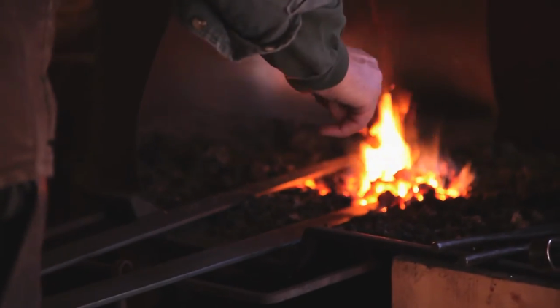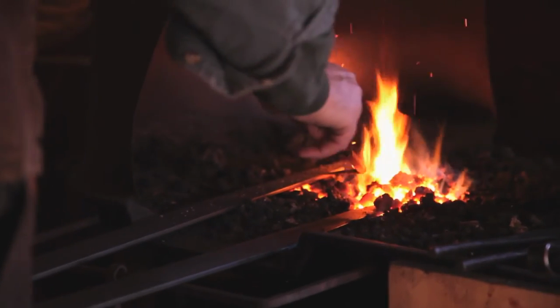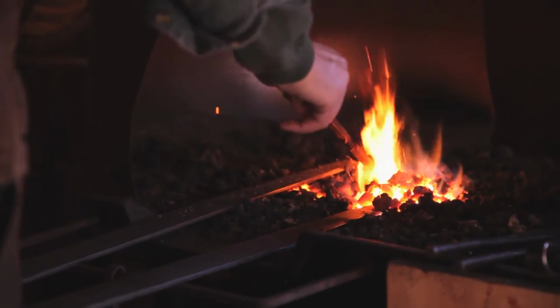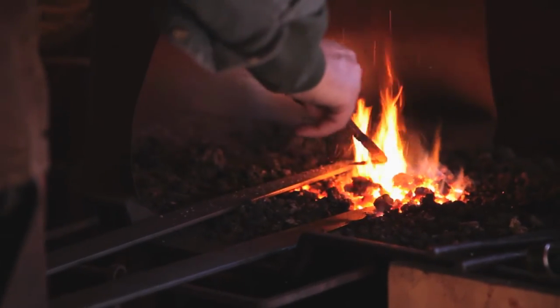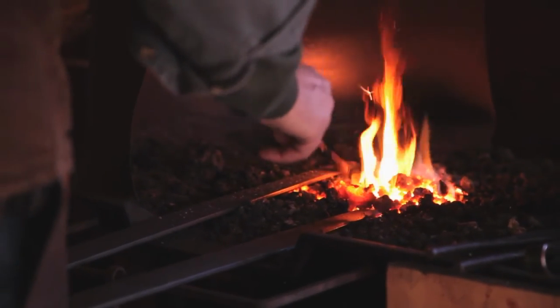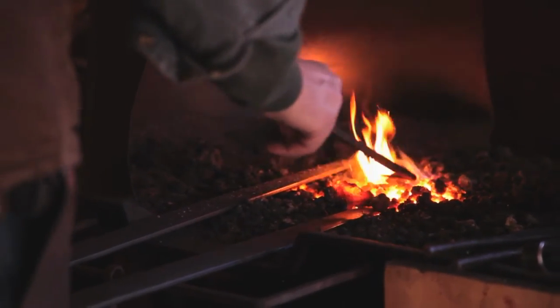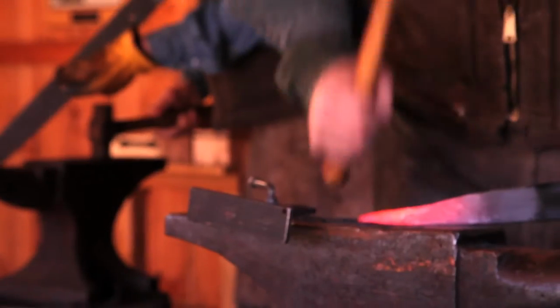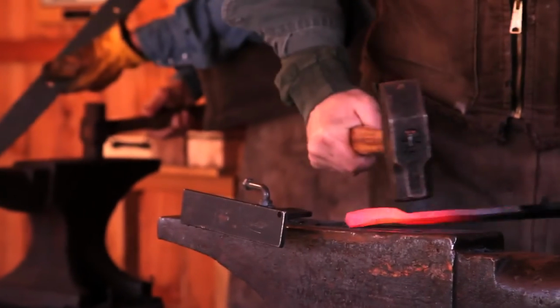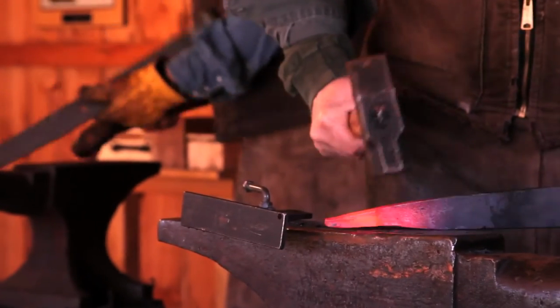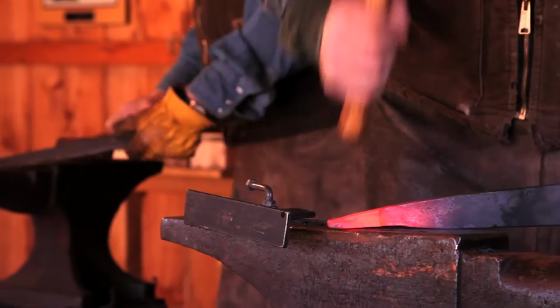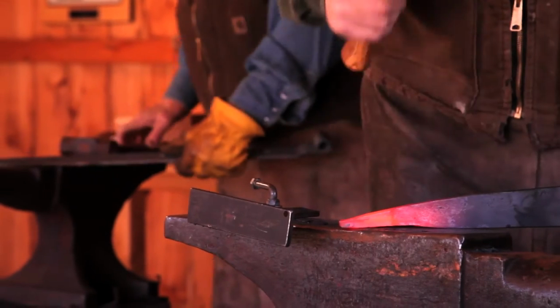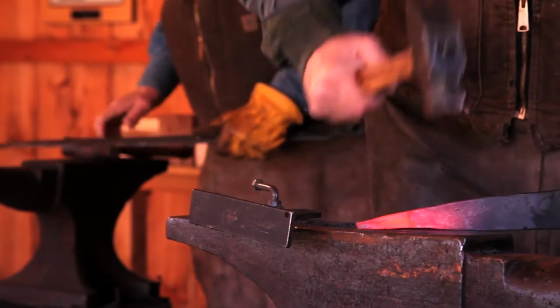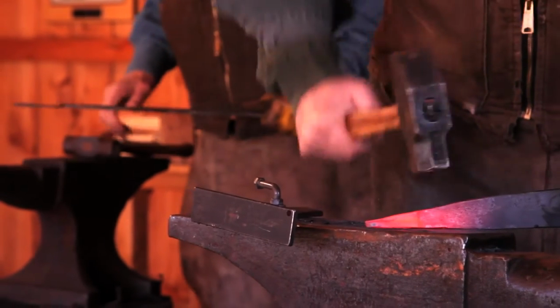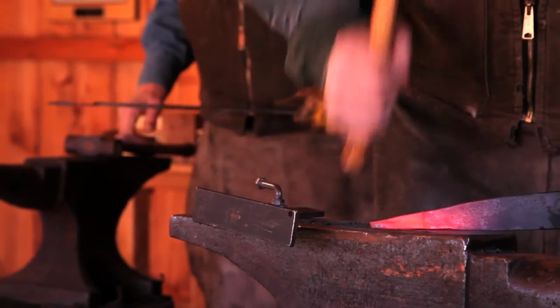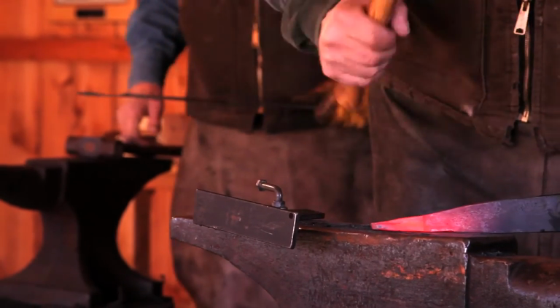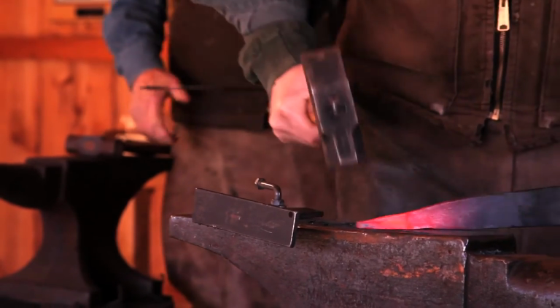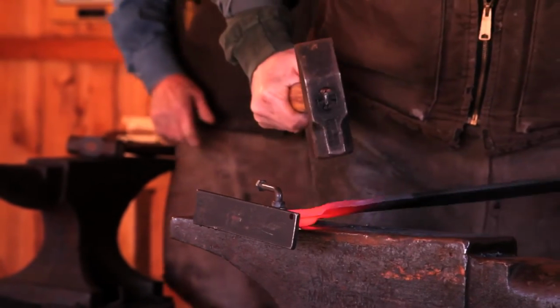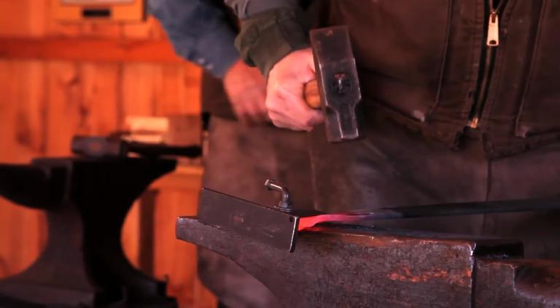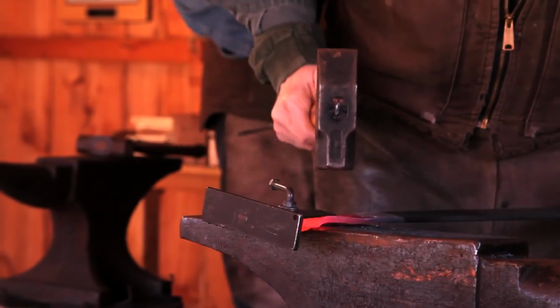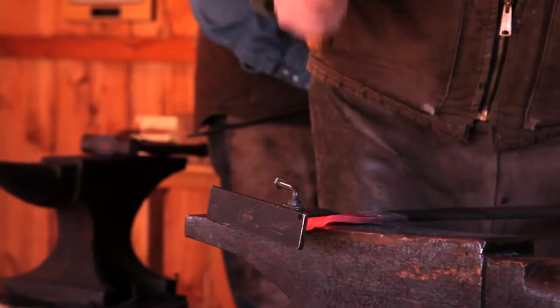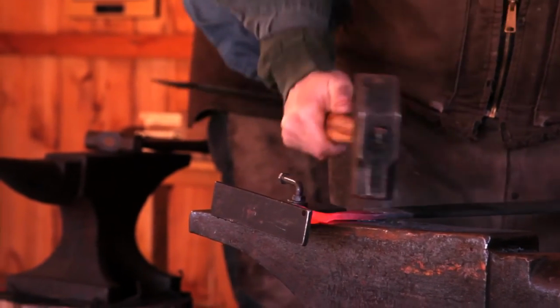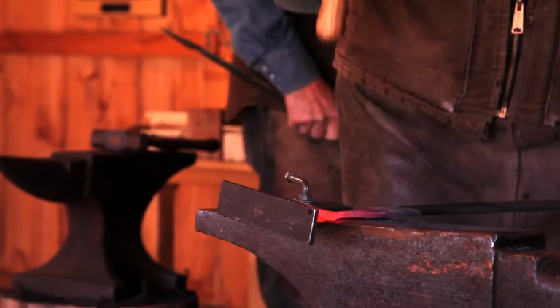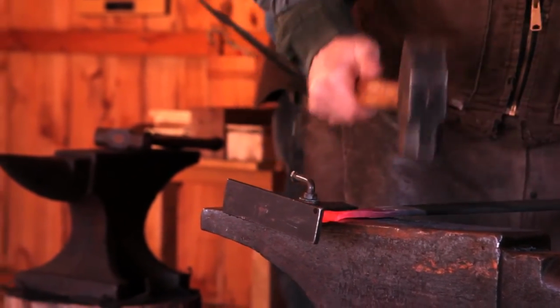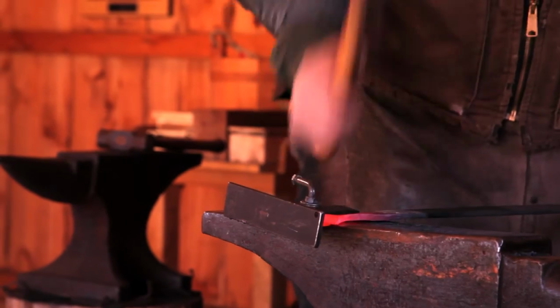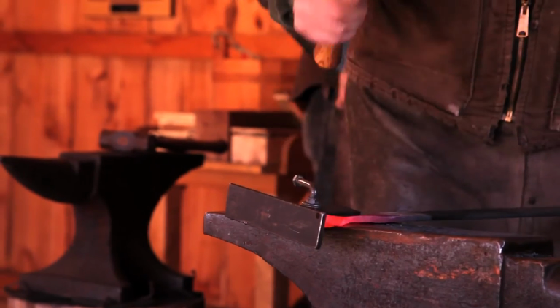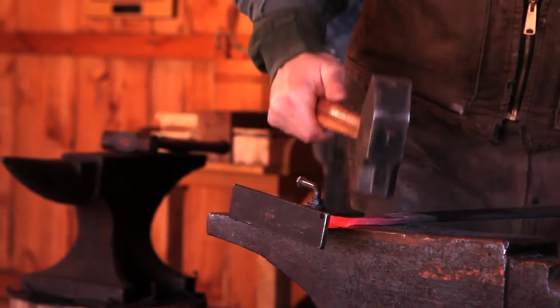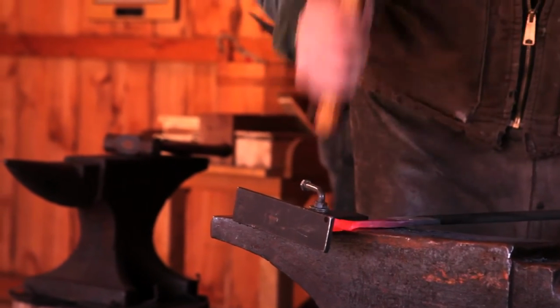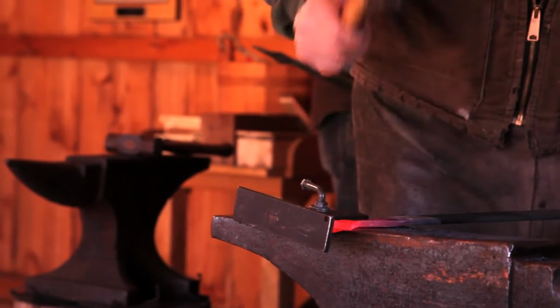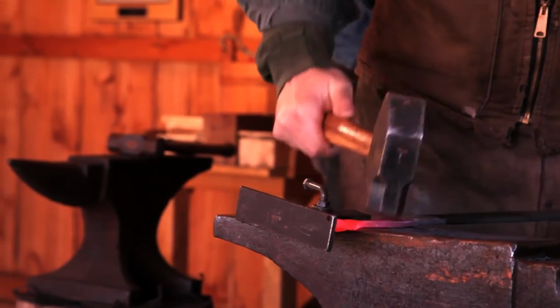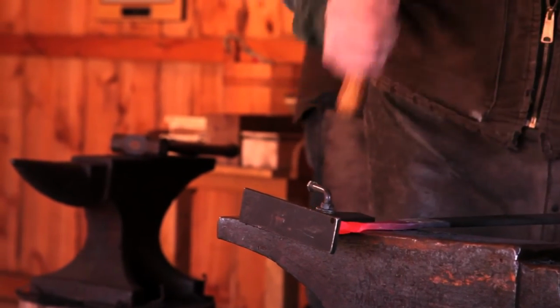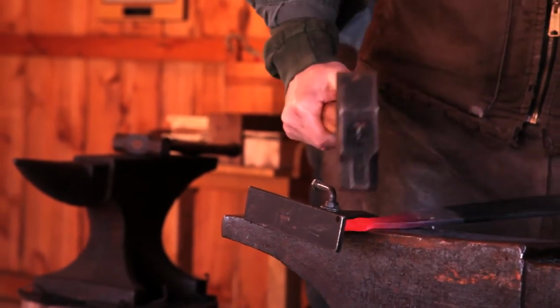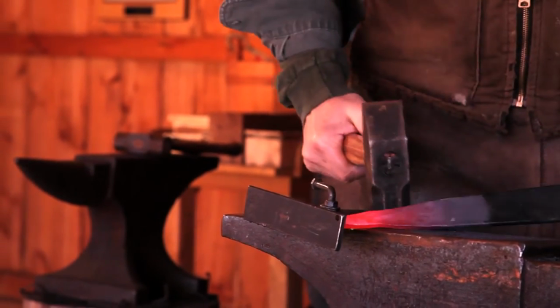It's drawn out first, and after it's drawn out we have a jig that we put on the anvil that we use to begin setting us up for the spear end of it.